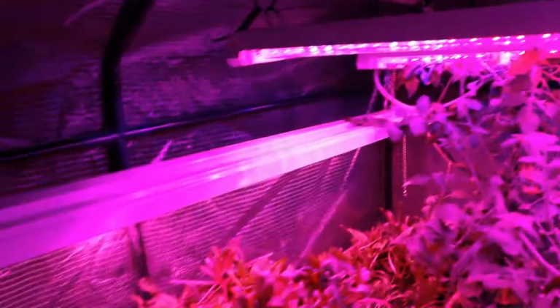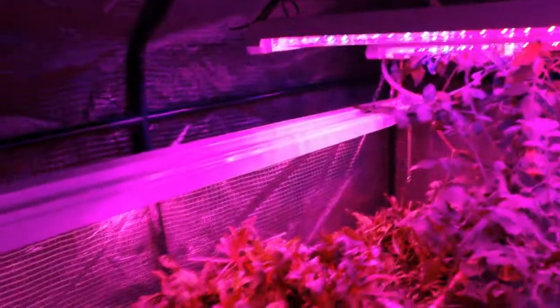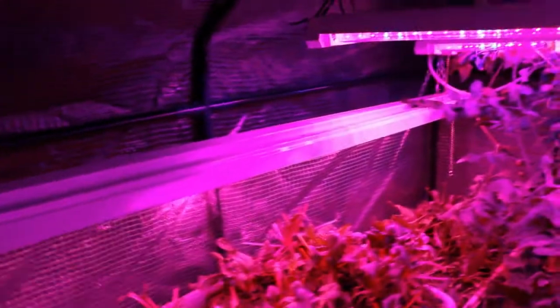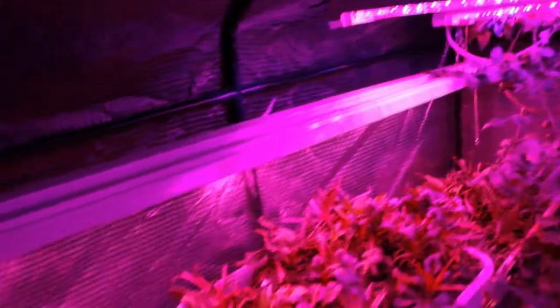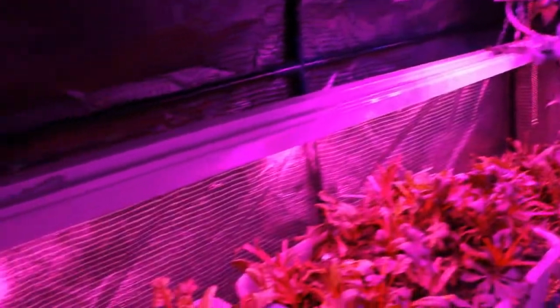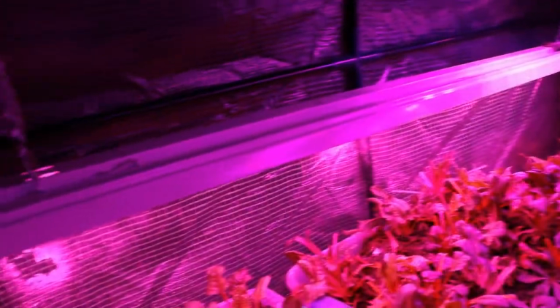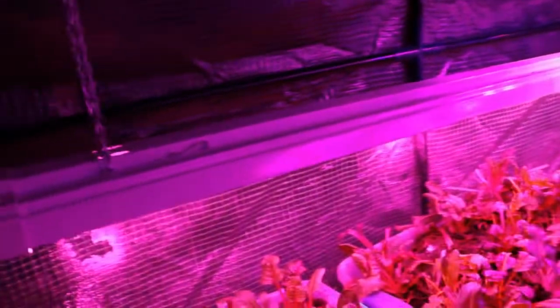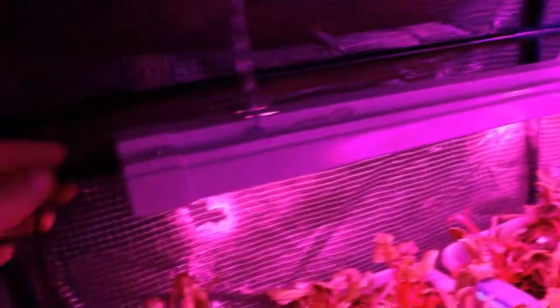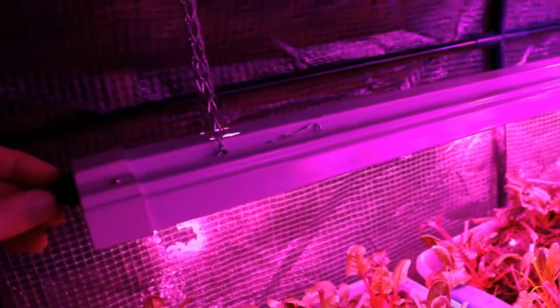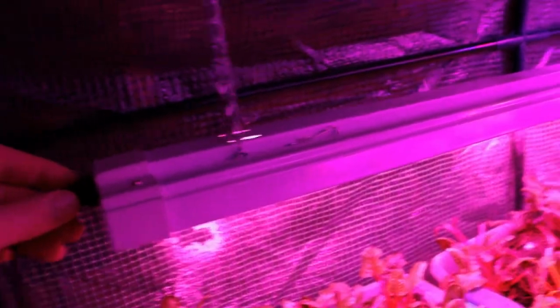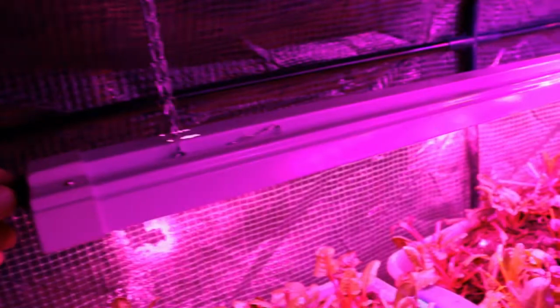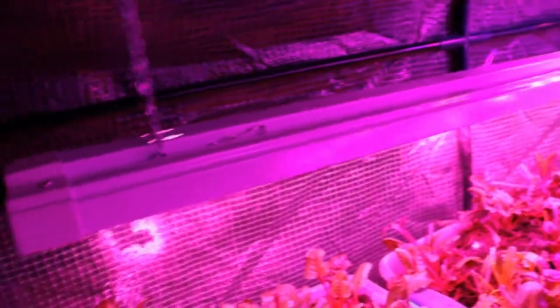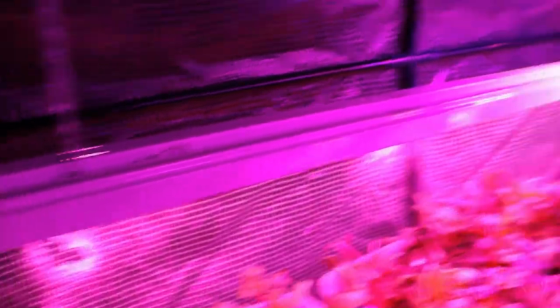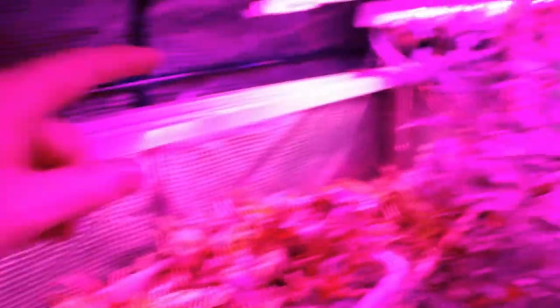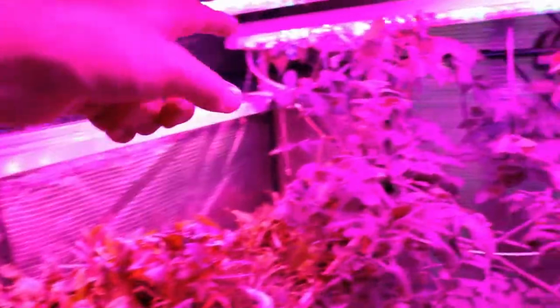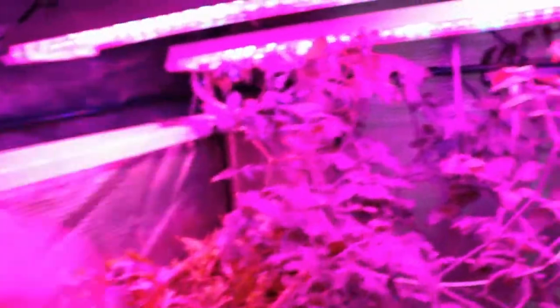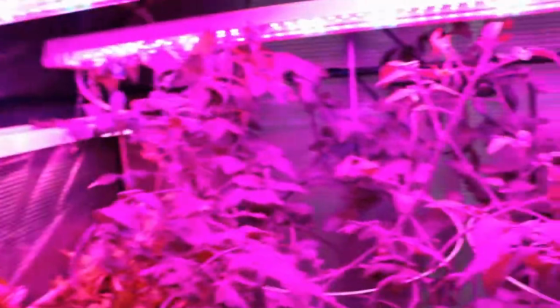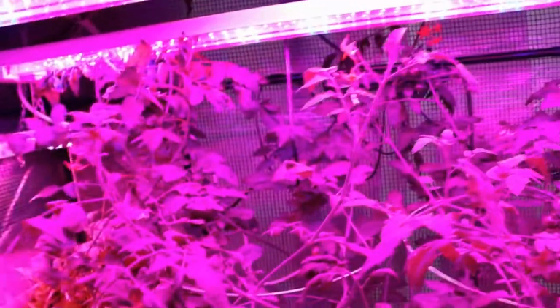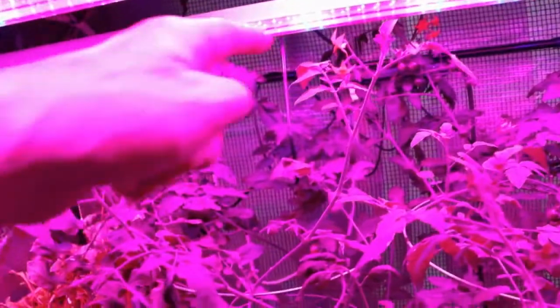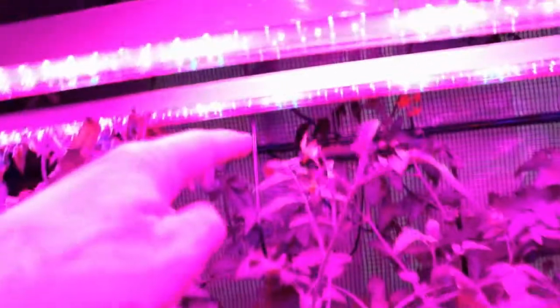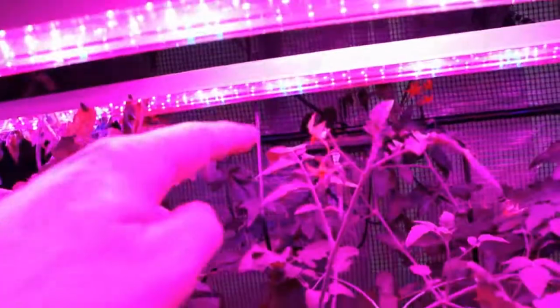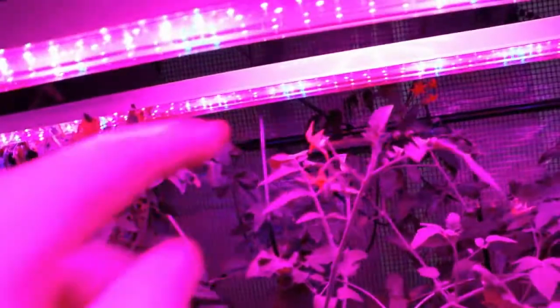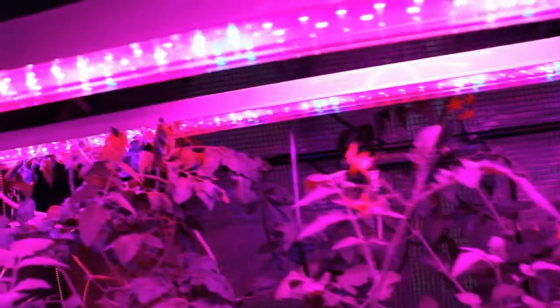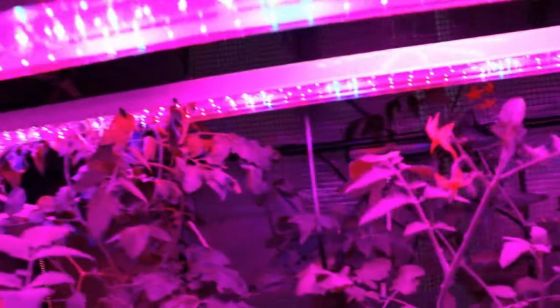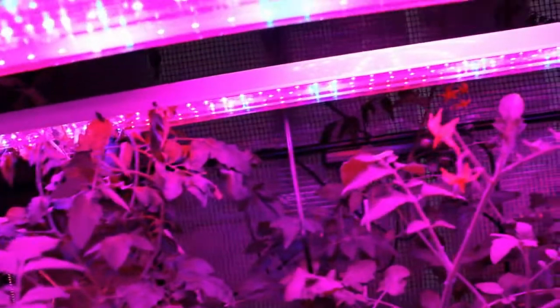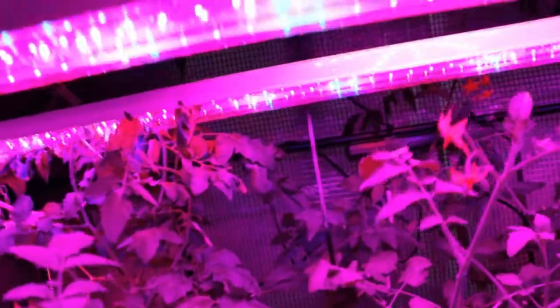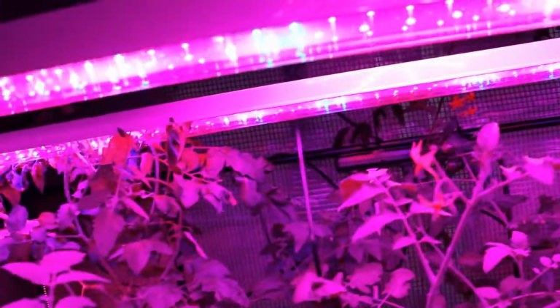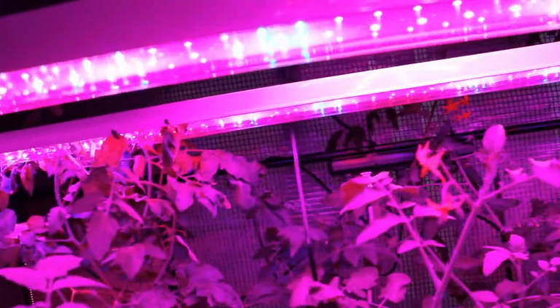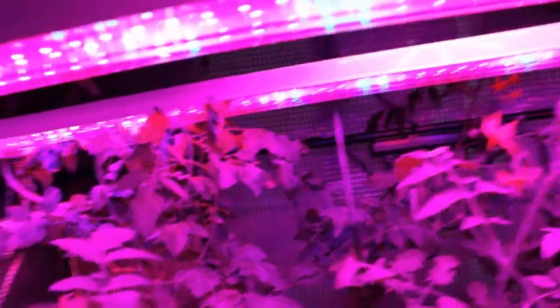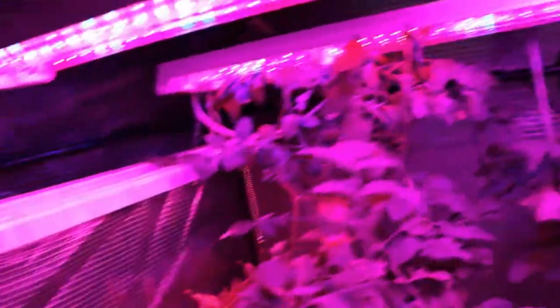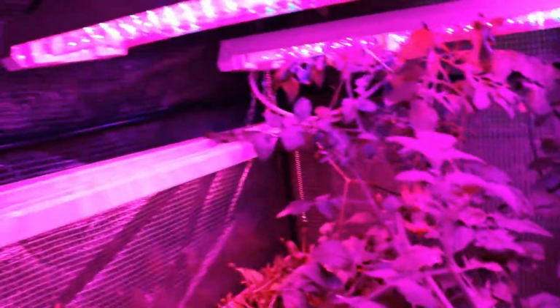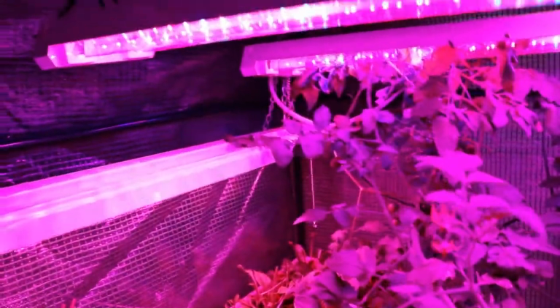You can pull back and see them. The reason why I buy them is because you can chain them on the ends from one light to the other, so you only need one connection over there on the power strip.